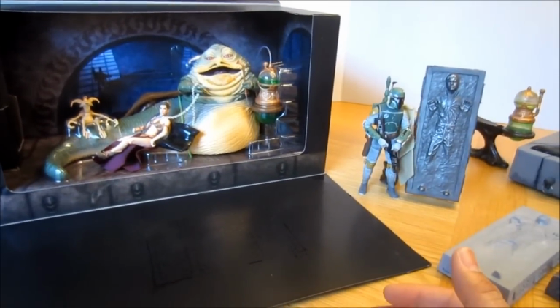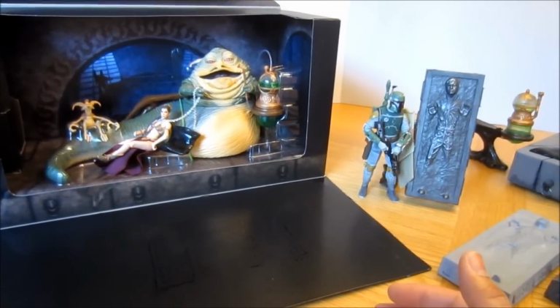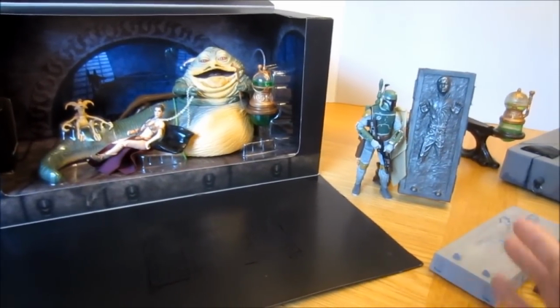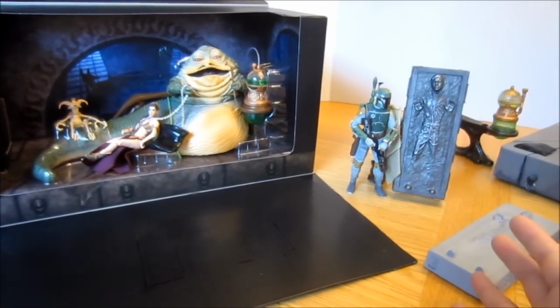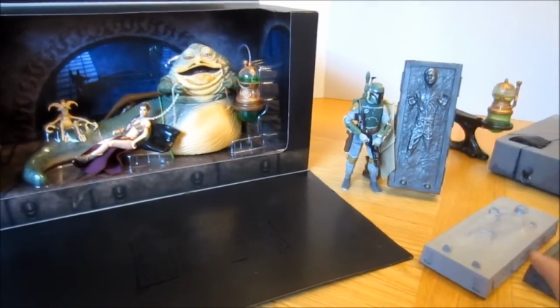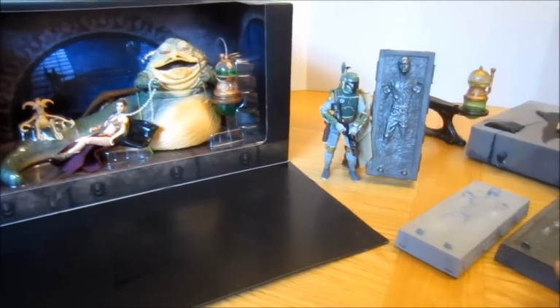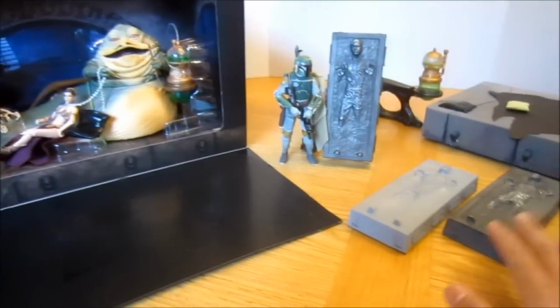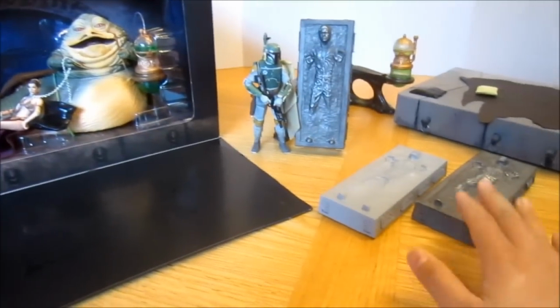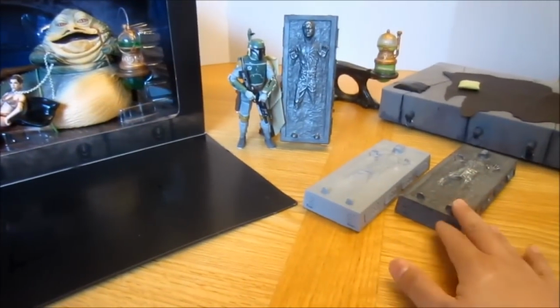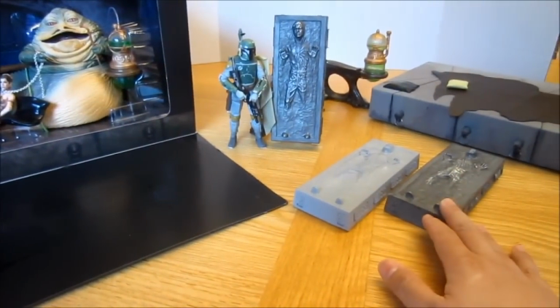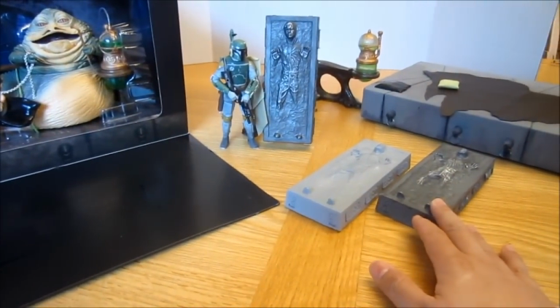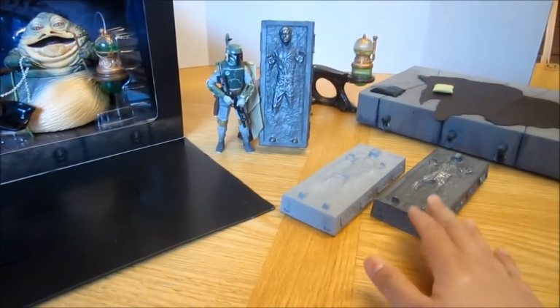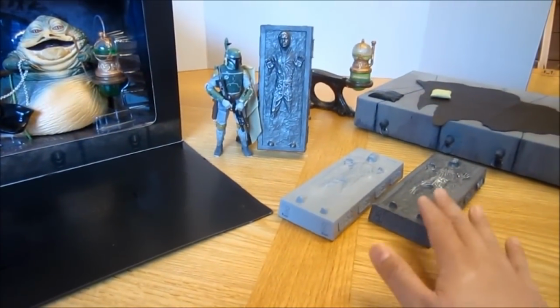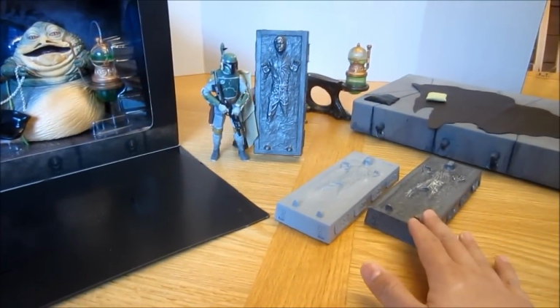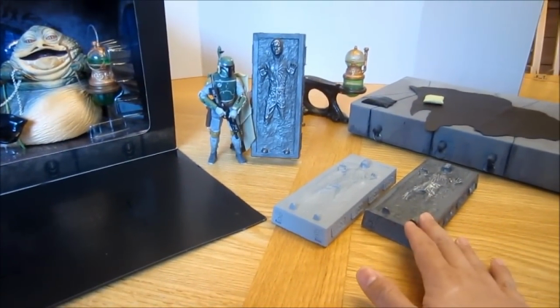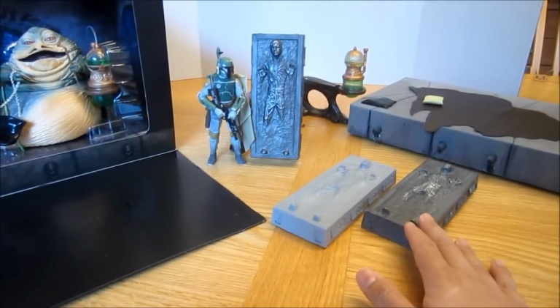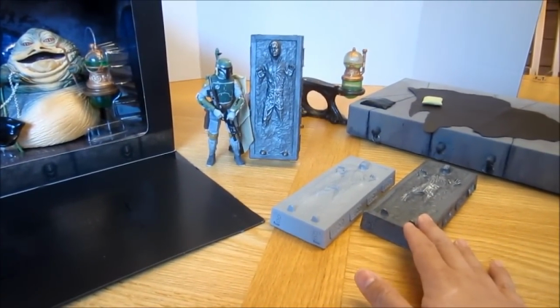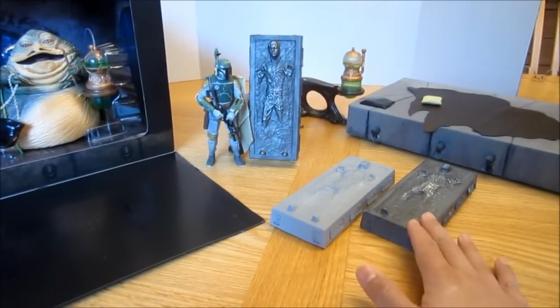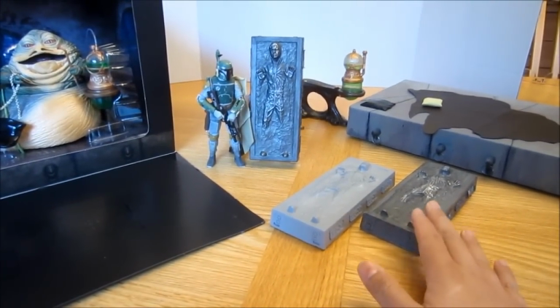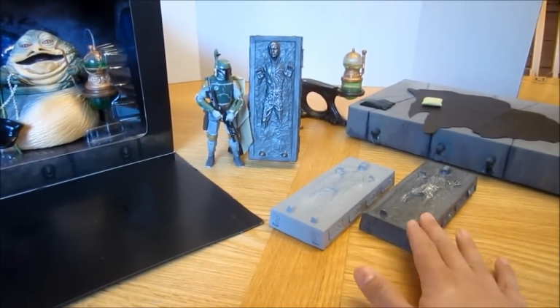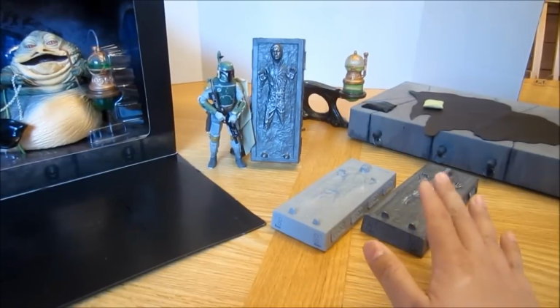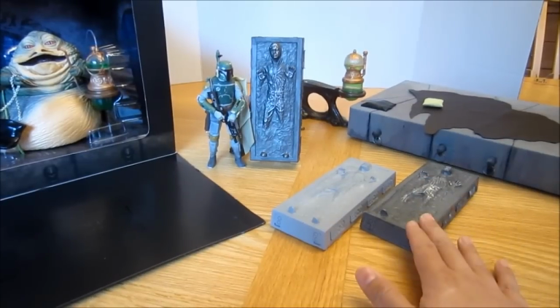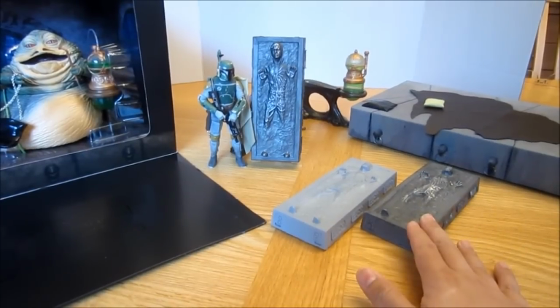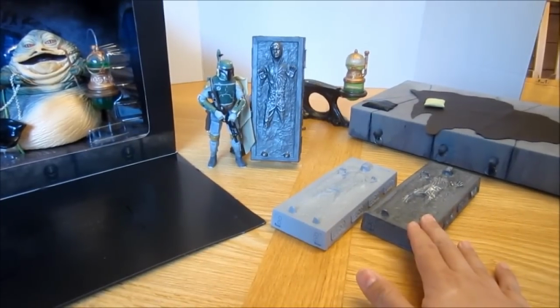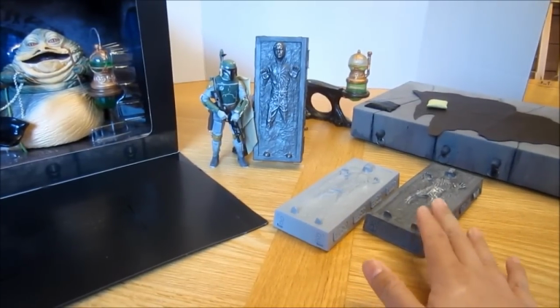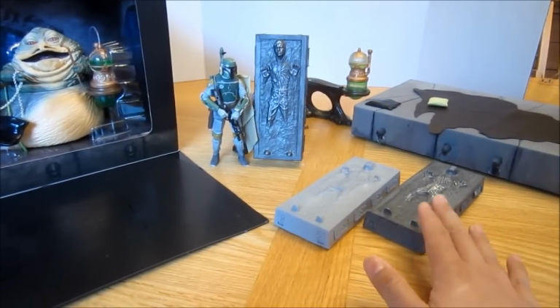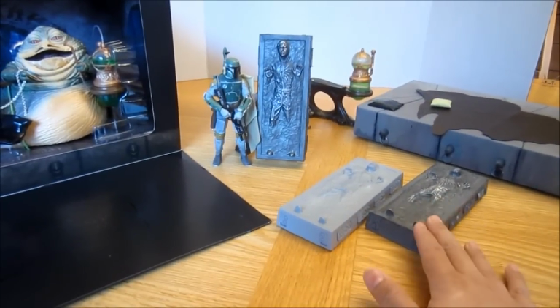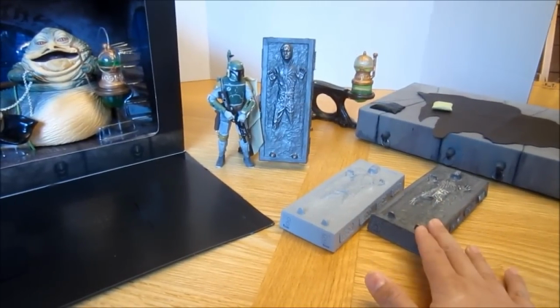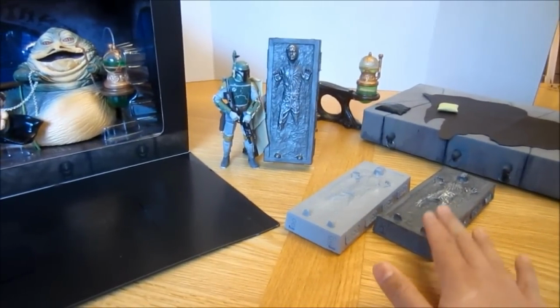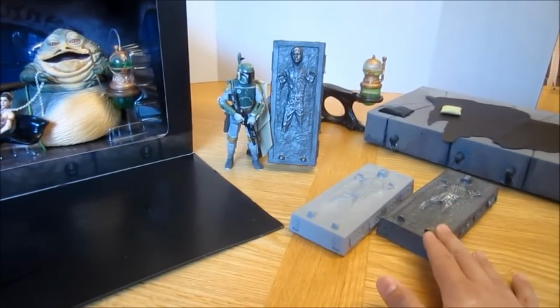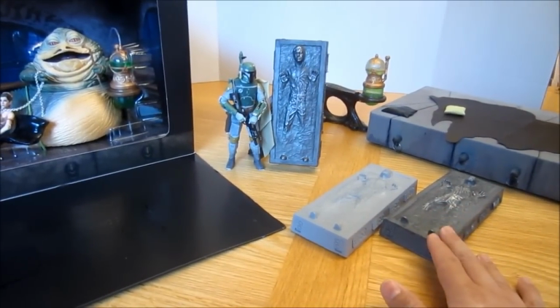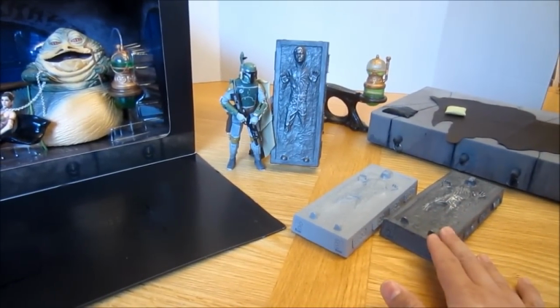So recently I found a couple of places online and some people that make resin copies of these accessories, and that's what I want to share with you today.